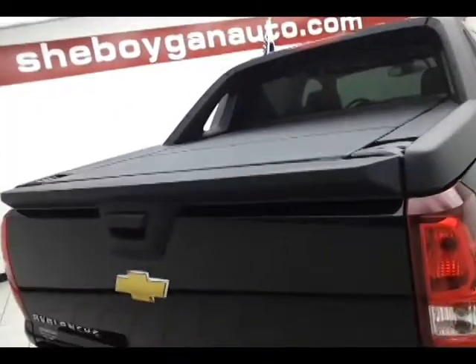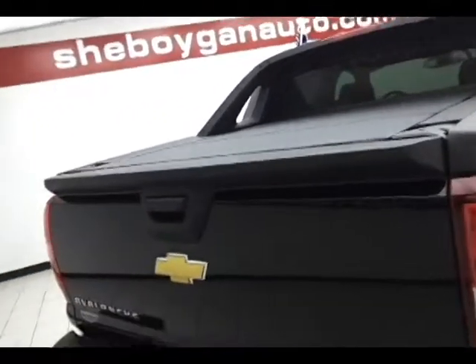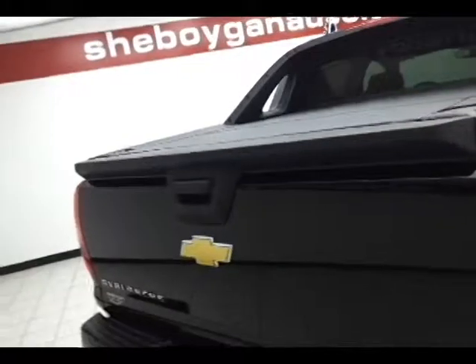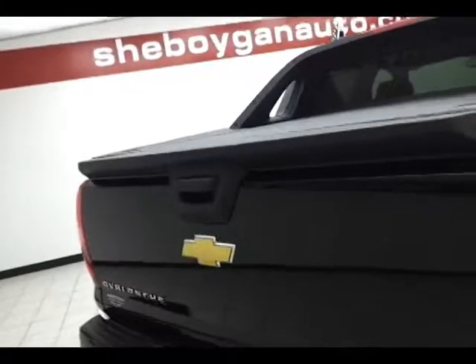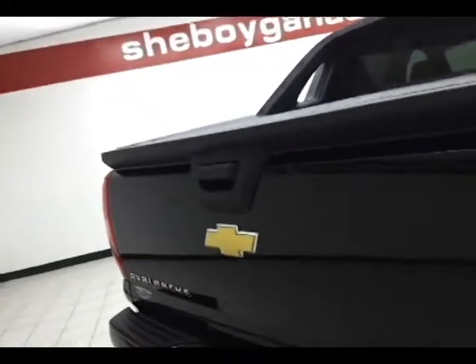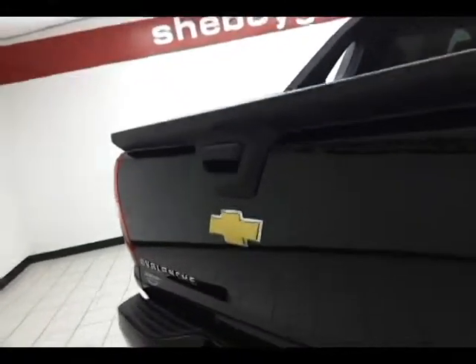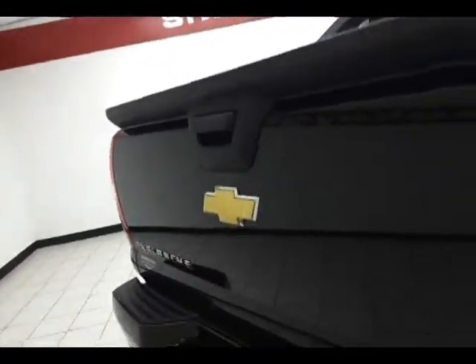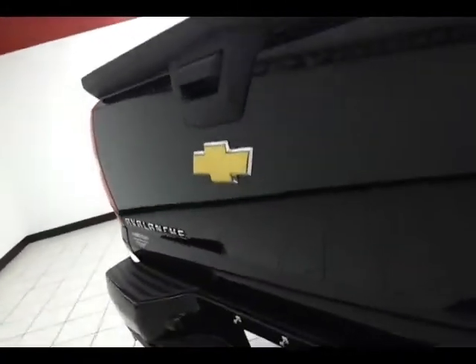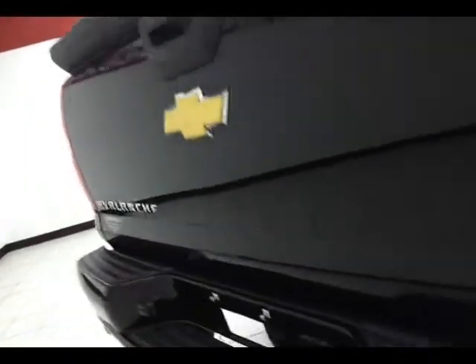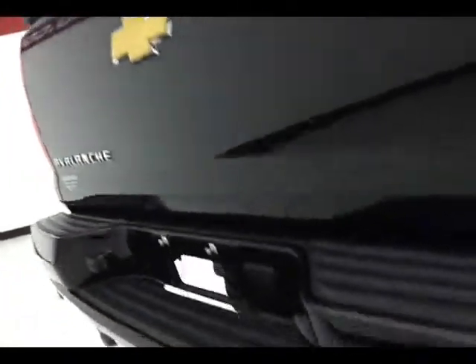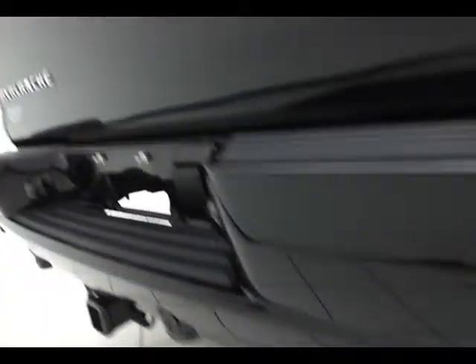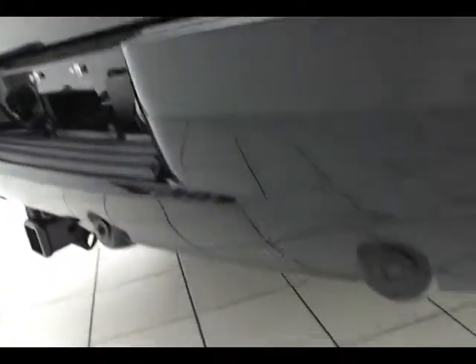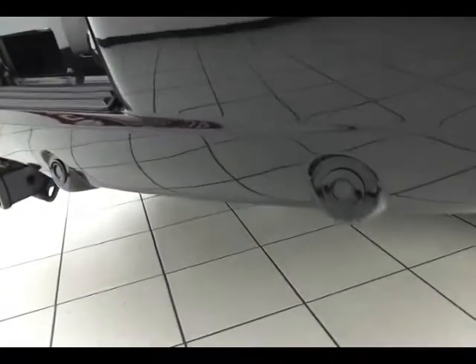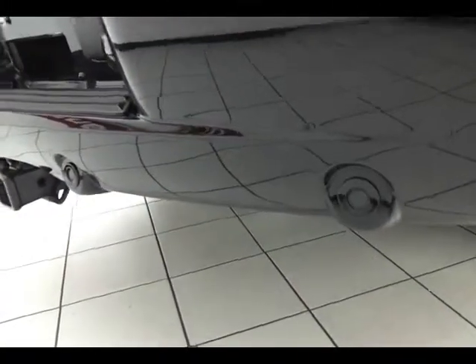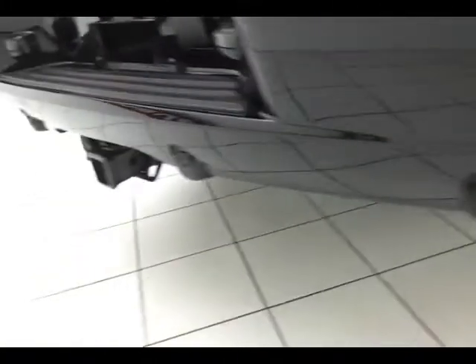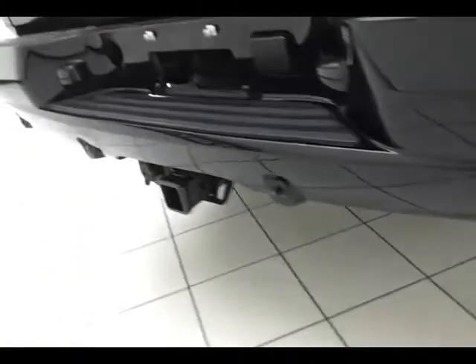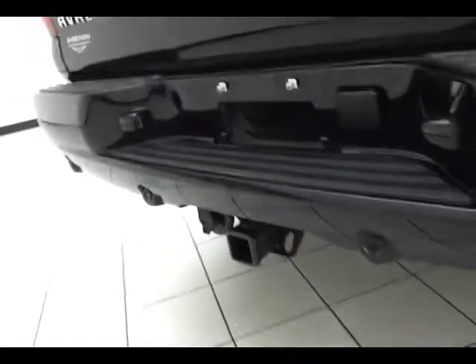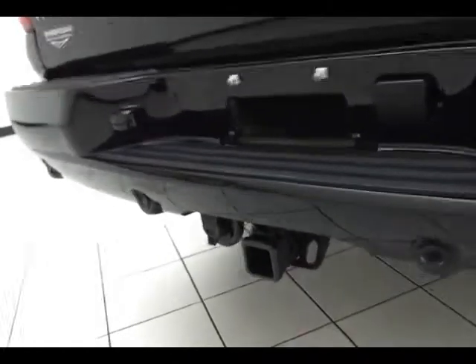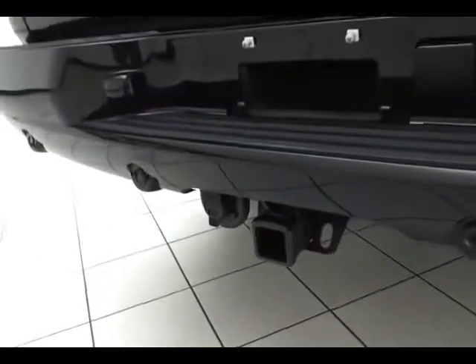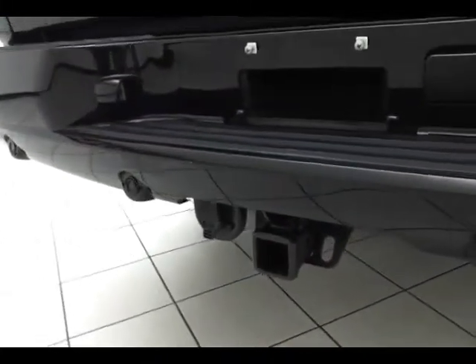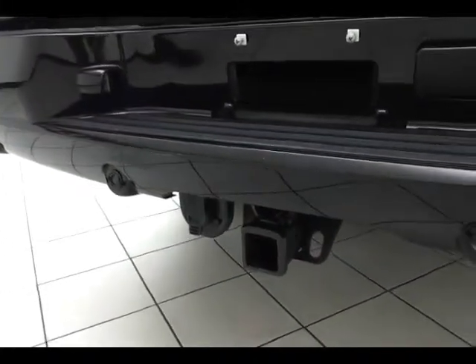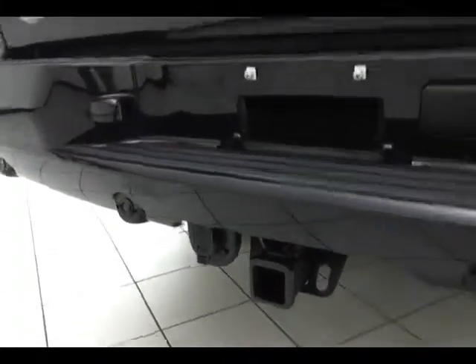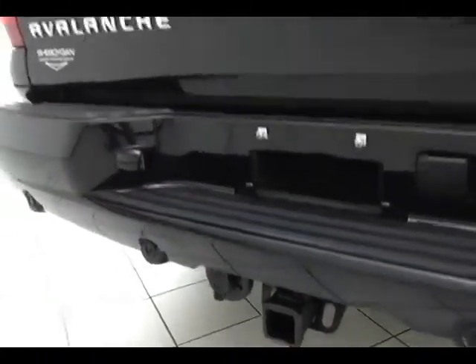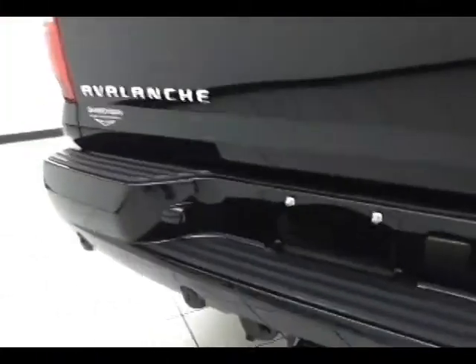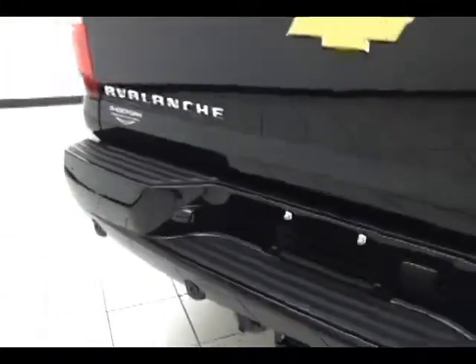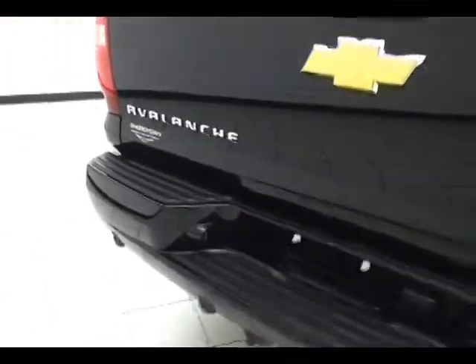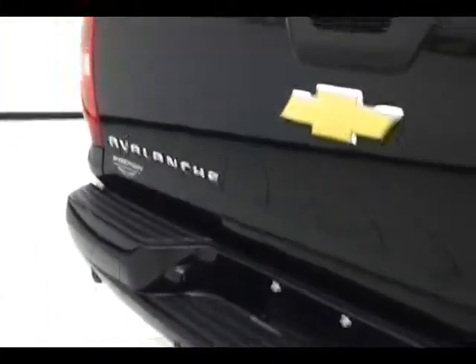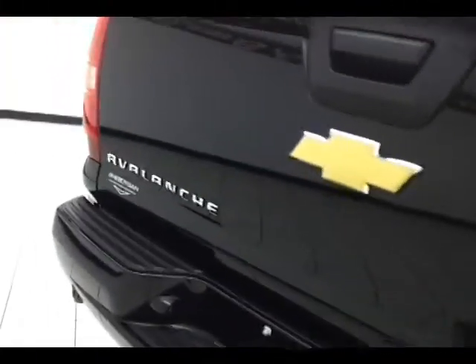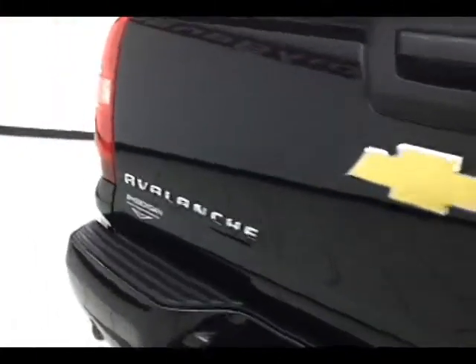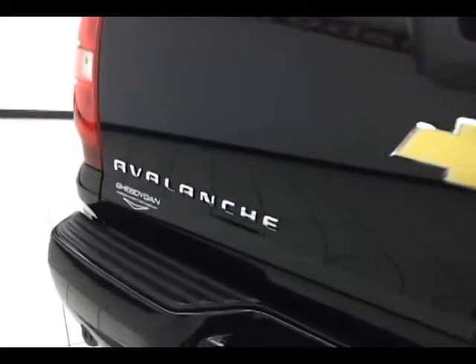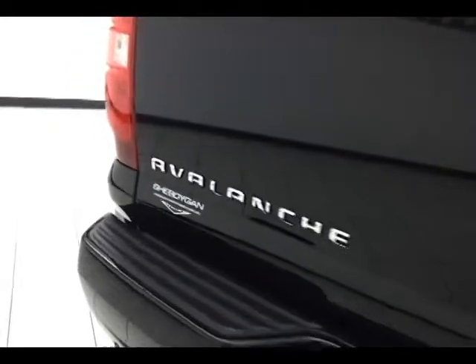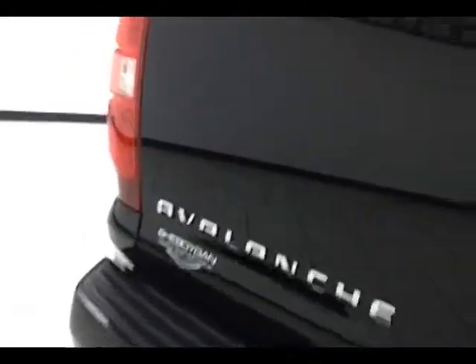Backup sensors. Towing package with a maximum towing capacity of 8,000 pounds in the Avalanche. Bed mat inside for protection.